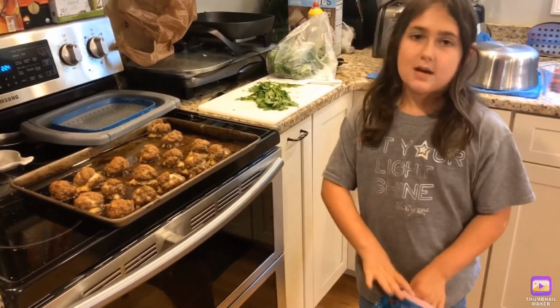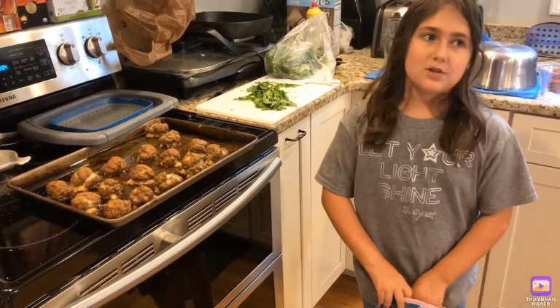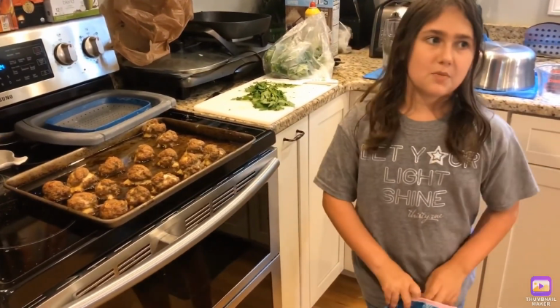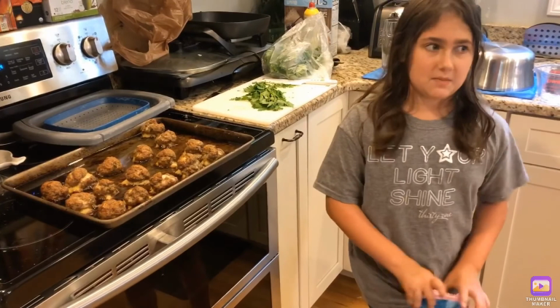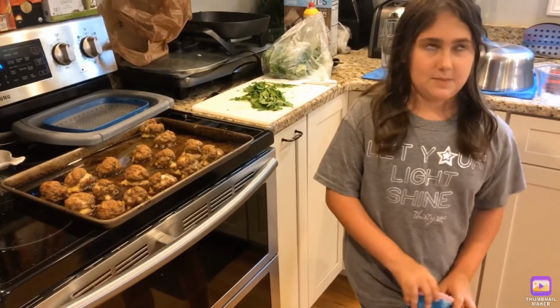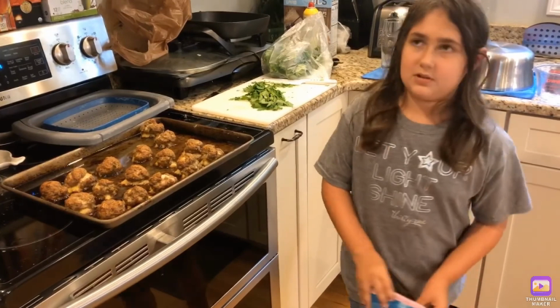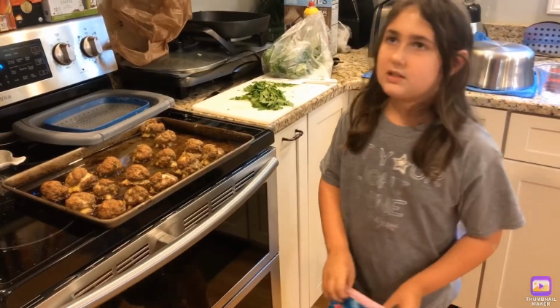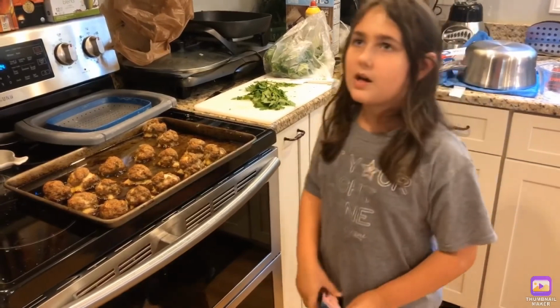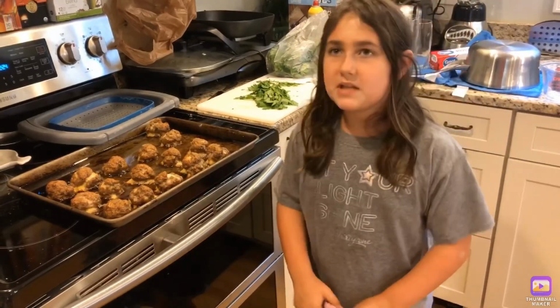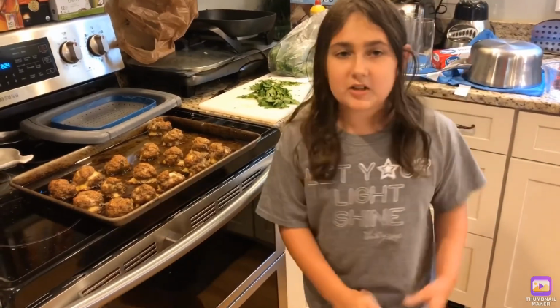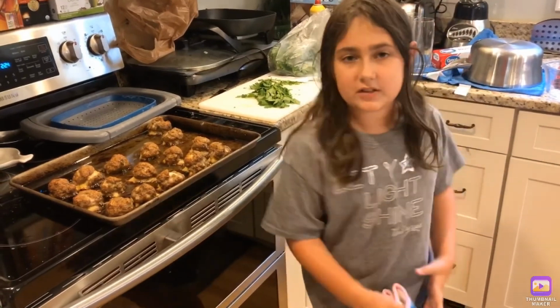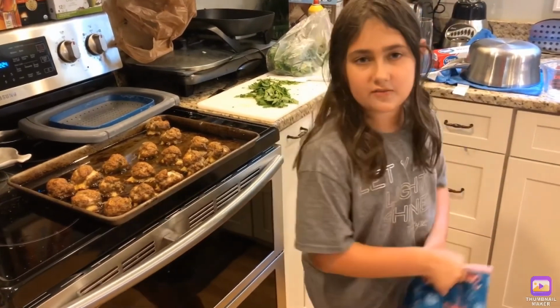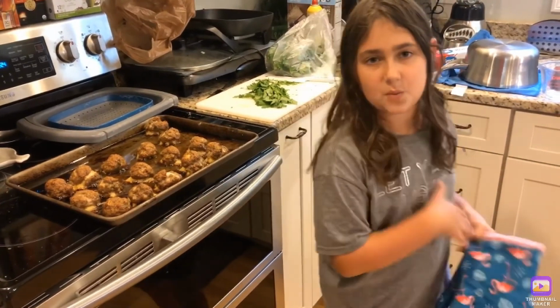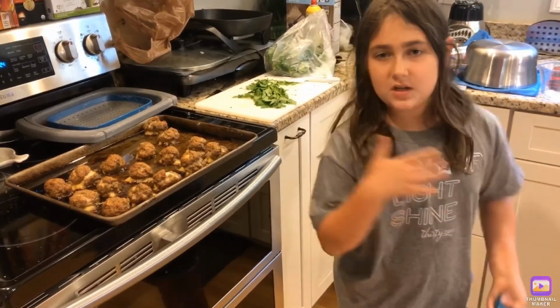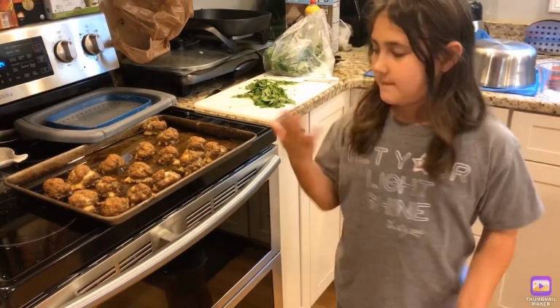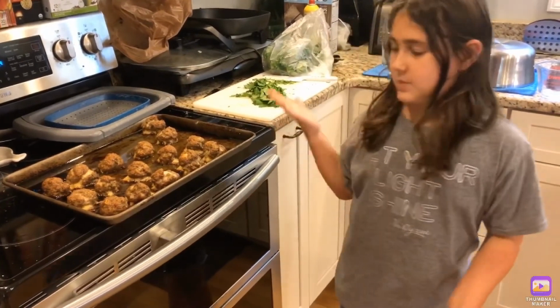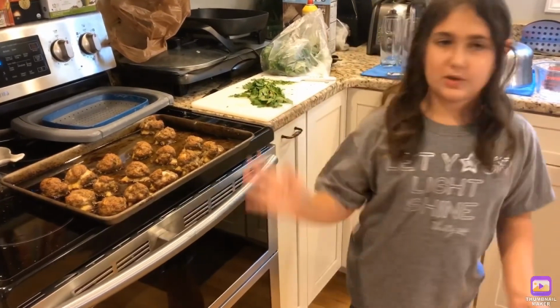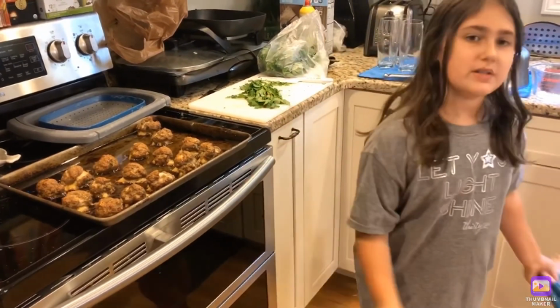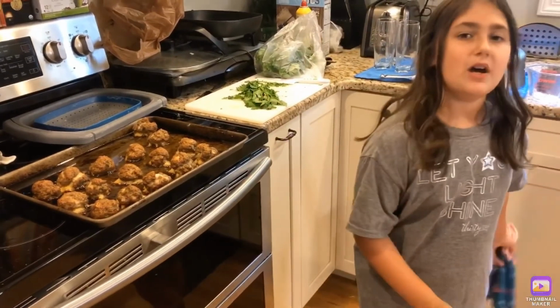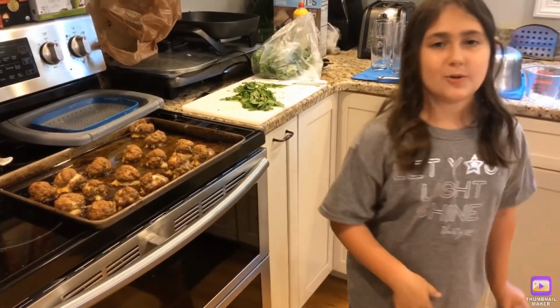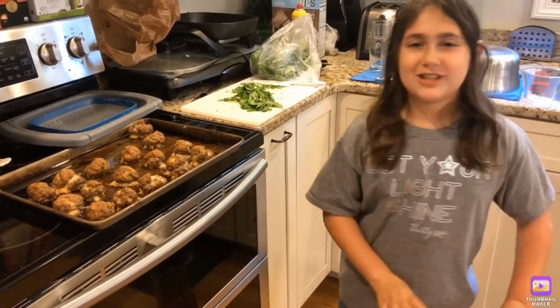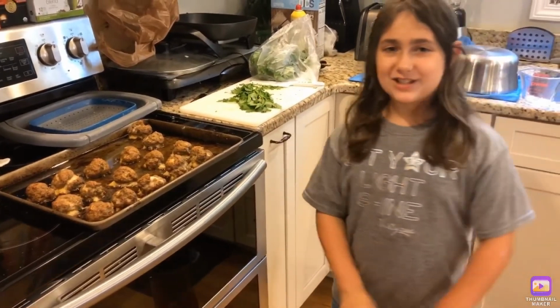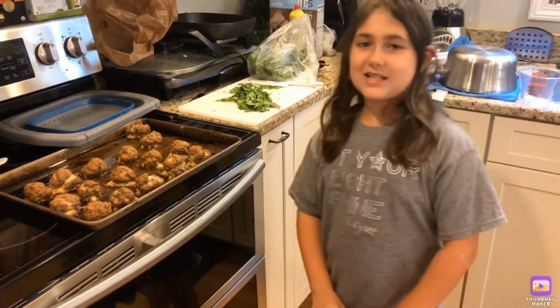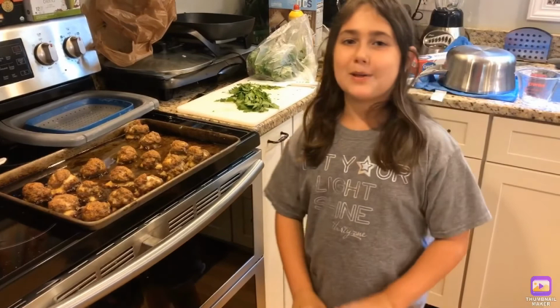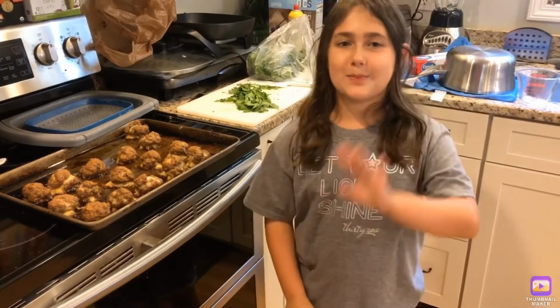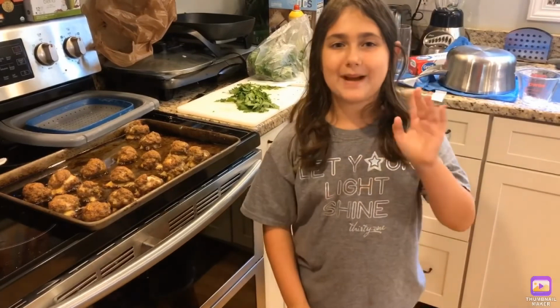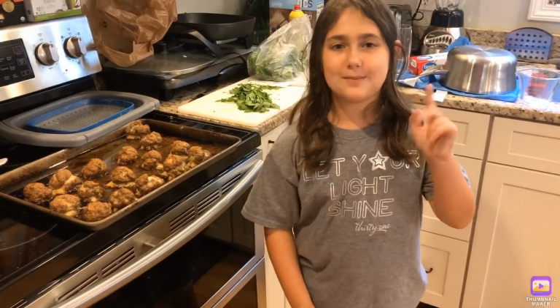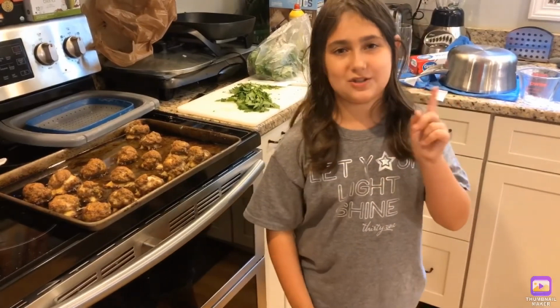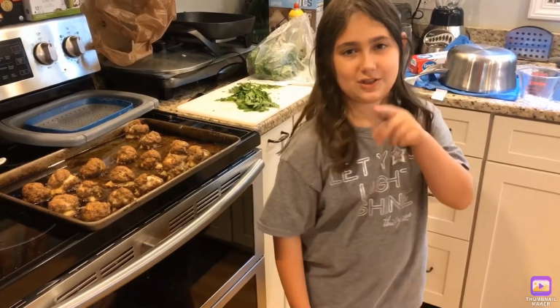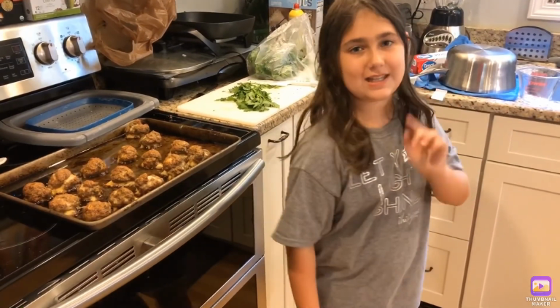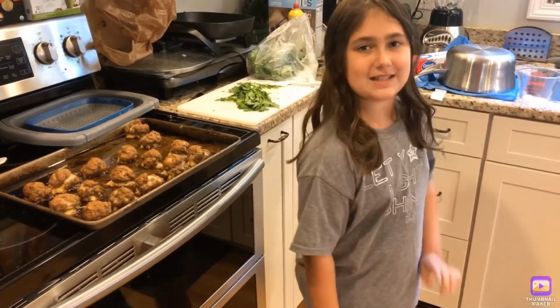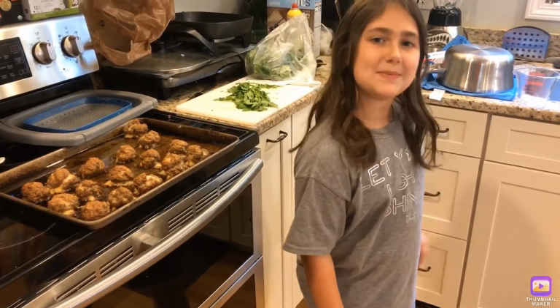You could also make meatball subs or anything that involves meatballs. I hope you like this recipe. Bye-bye — make sure to like and subscribe.